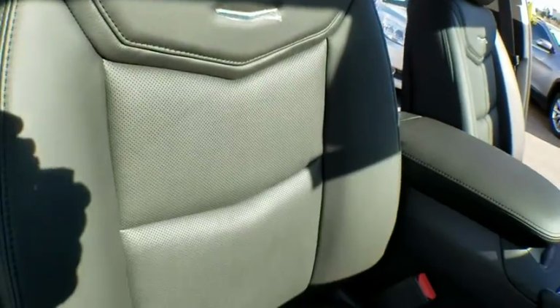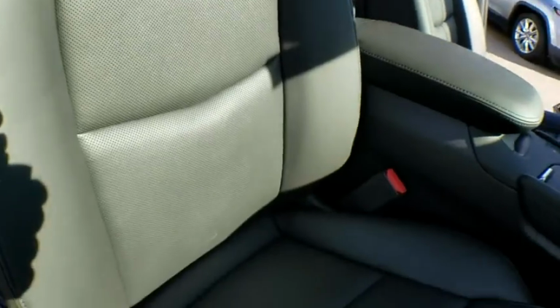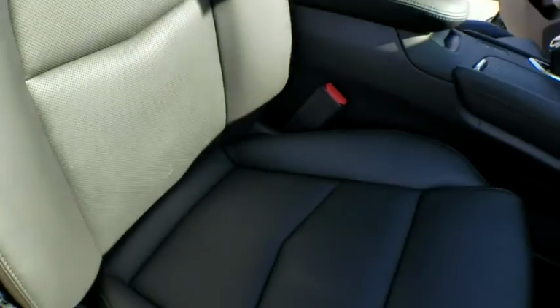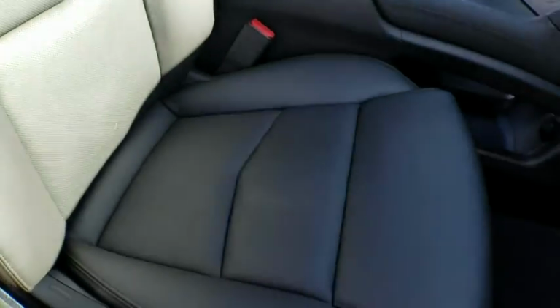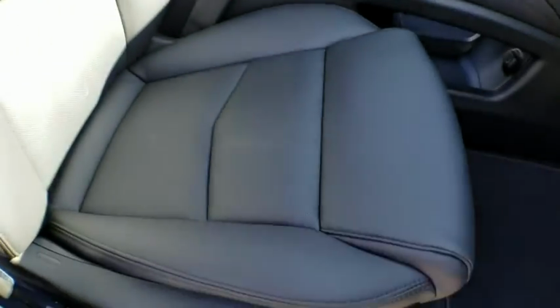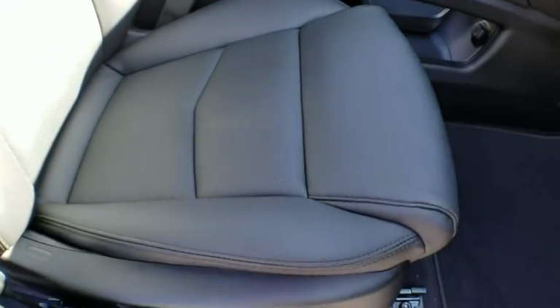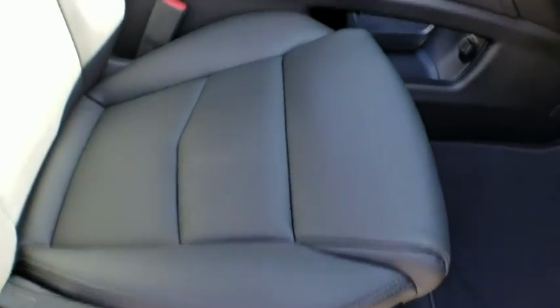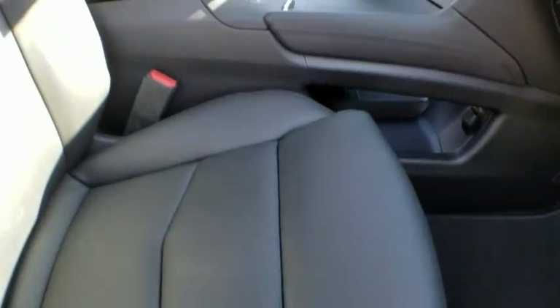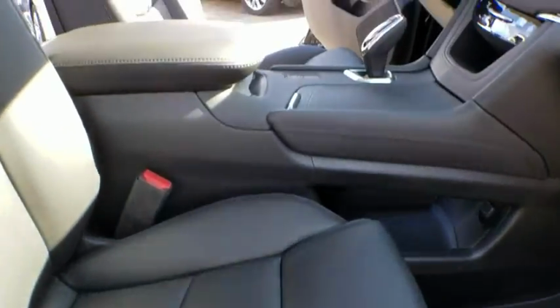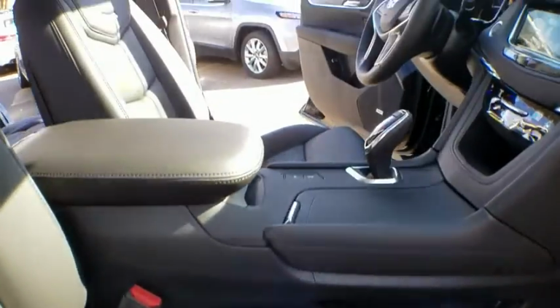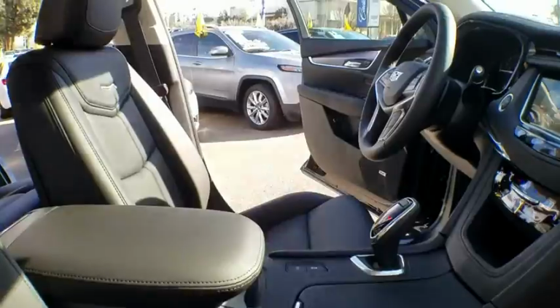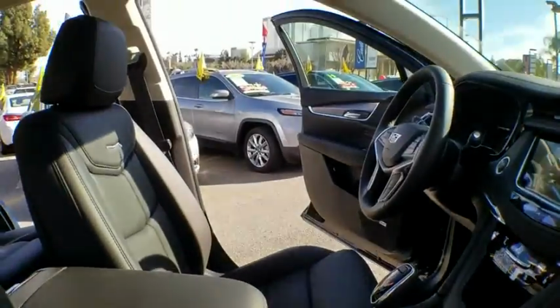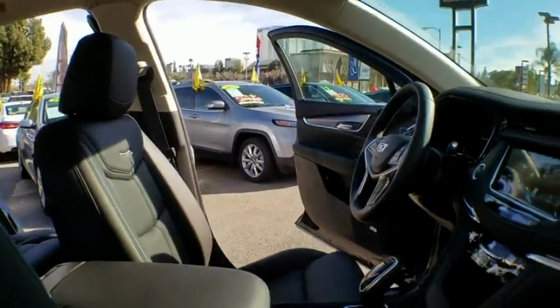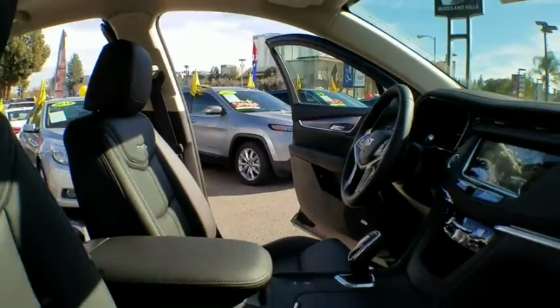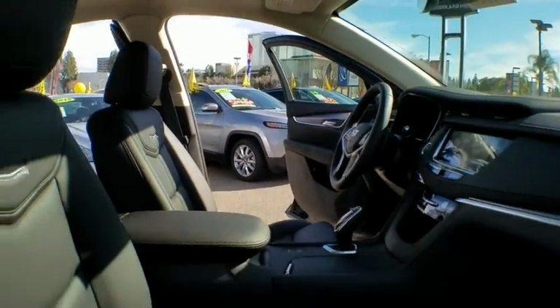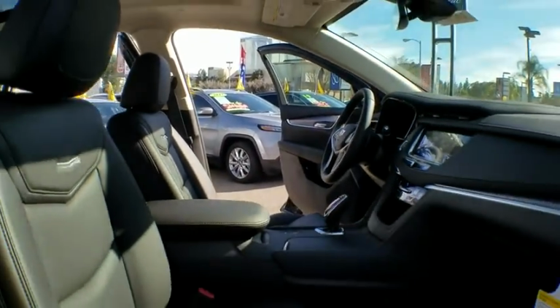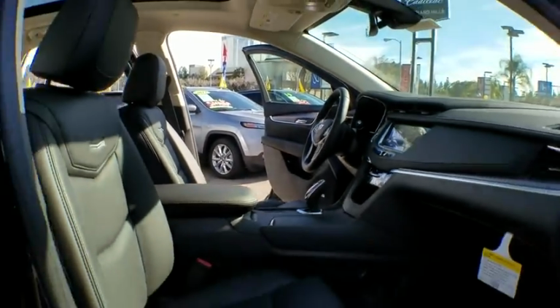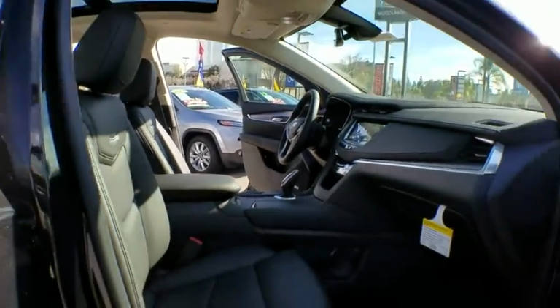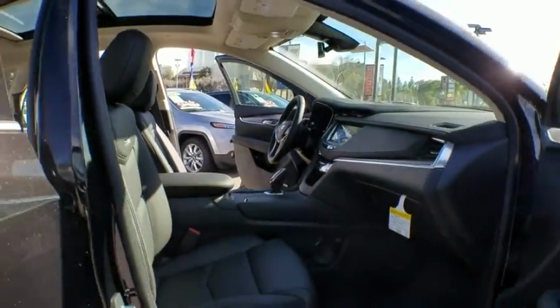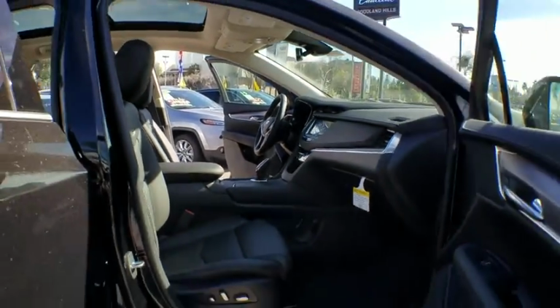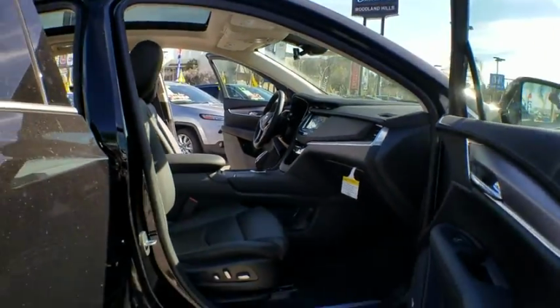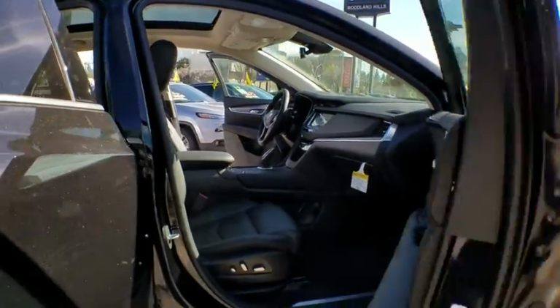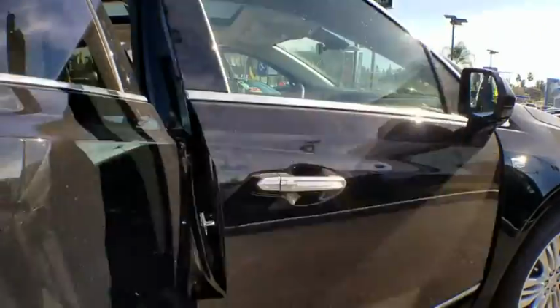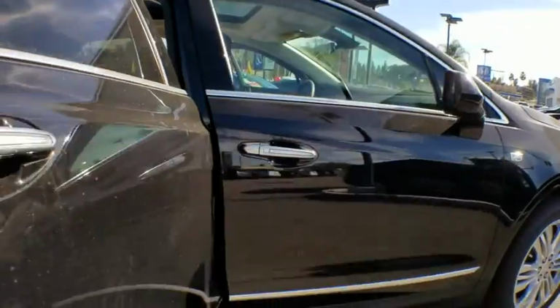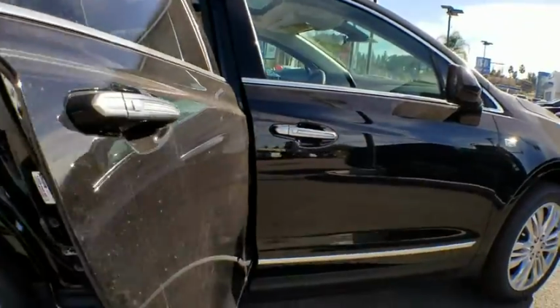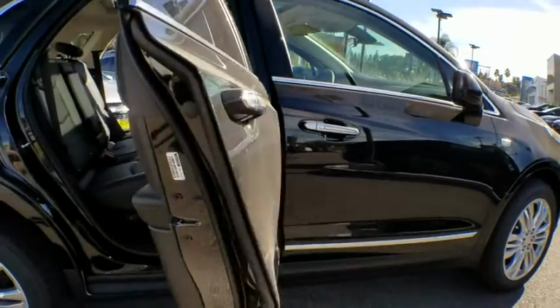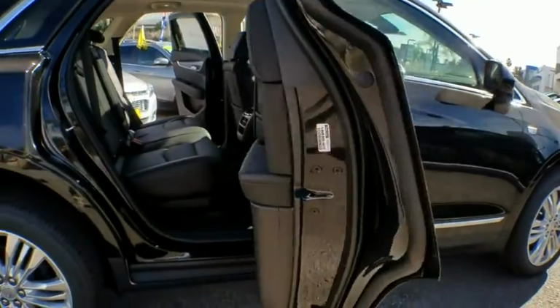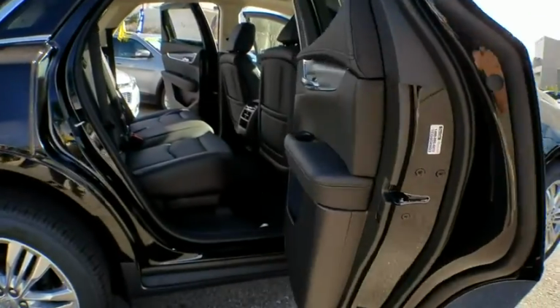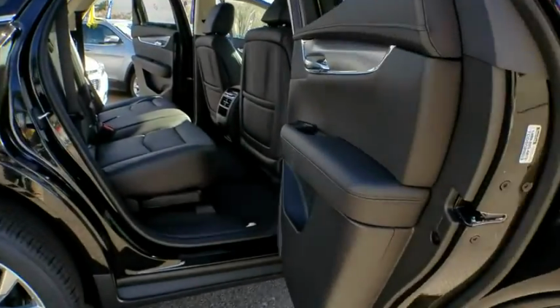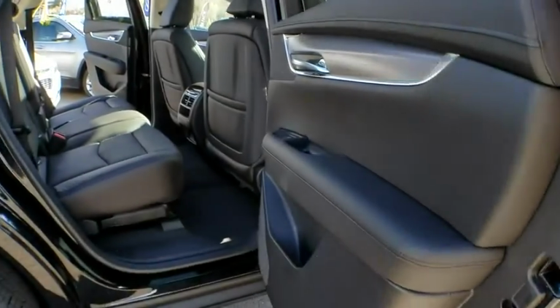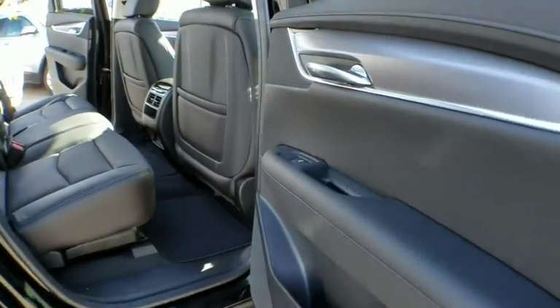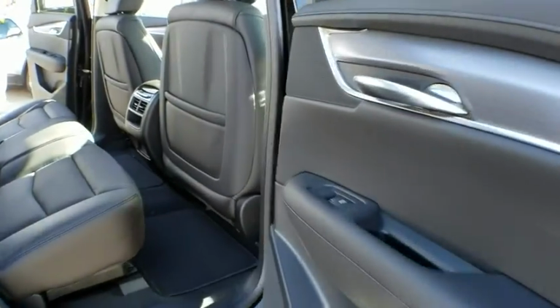Leather wrapped steering wheel, power steering, adjustable steering wheel, floor mats, auto dimming rear view mirror, cruise control, four wheel disc brakes, aluminum wheels, keyless start, rear defrost.